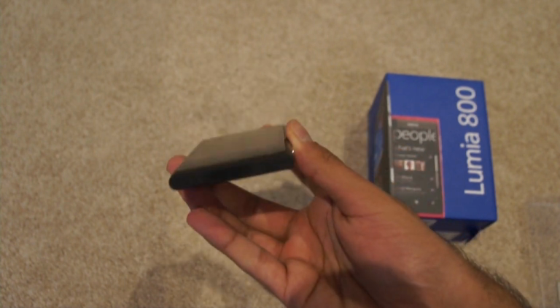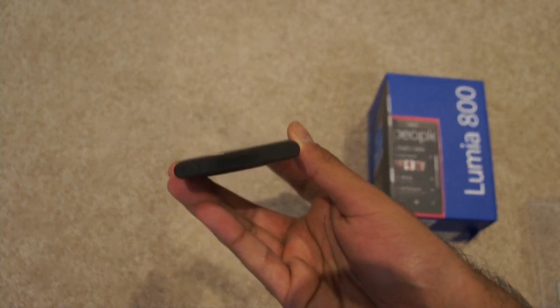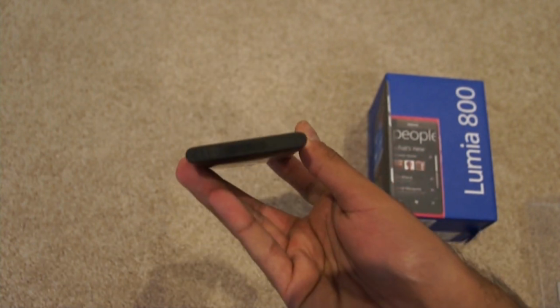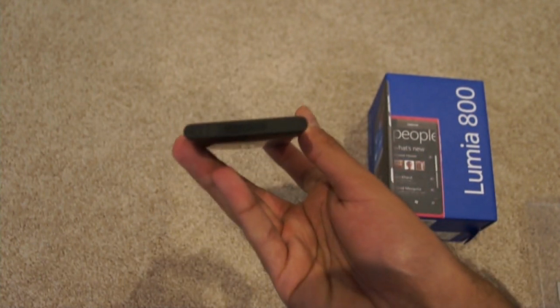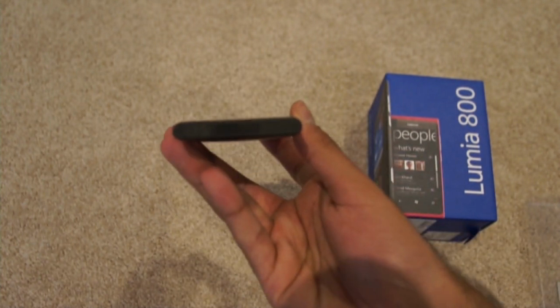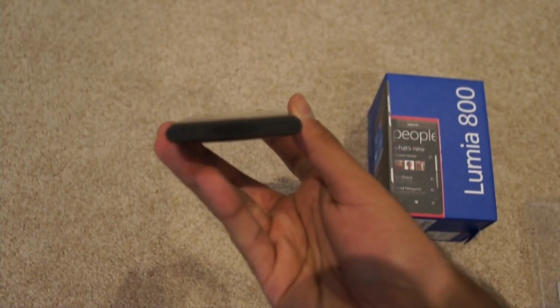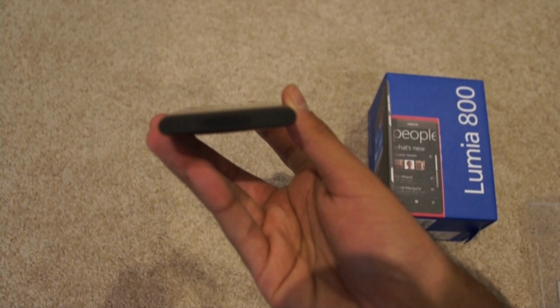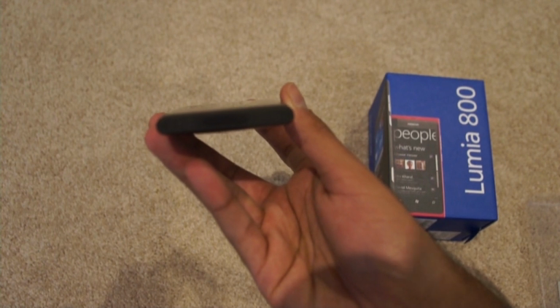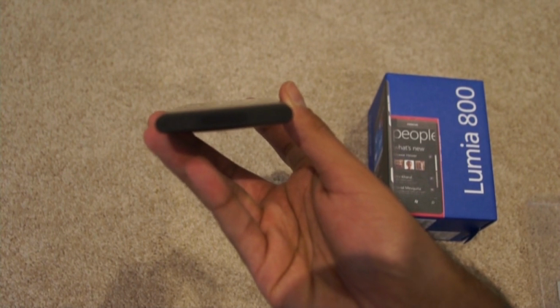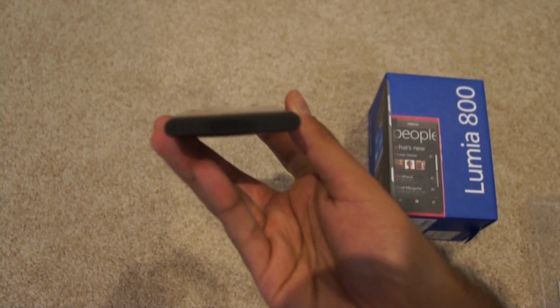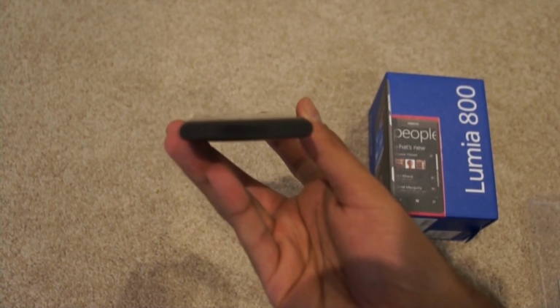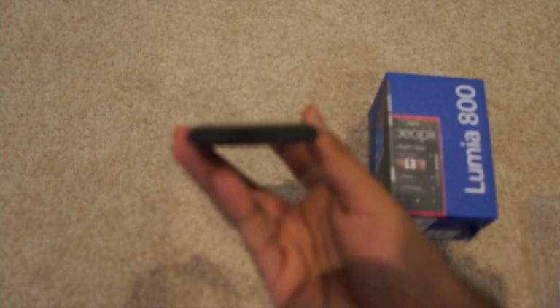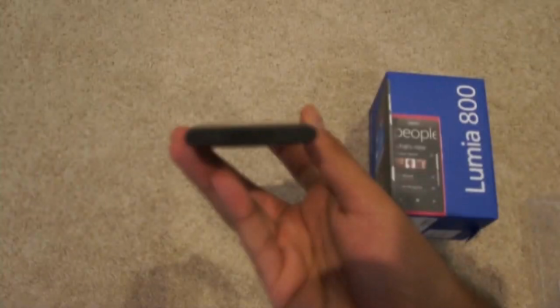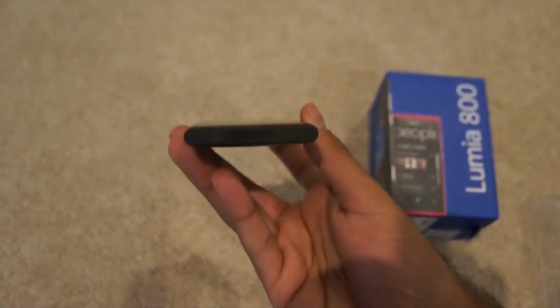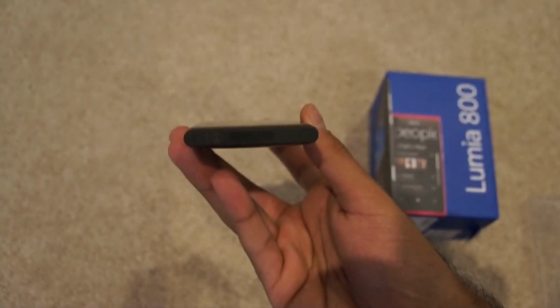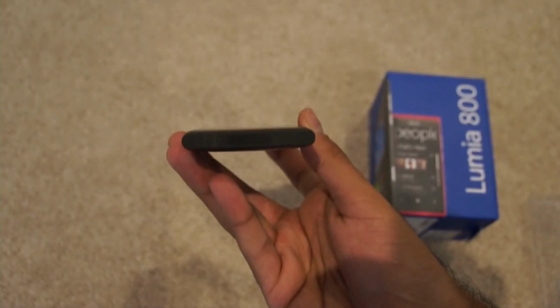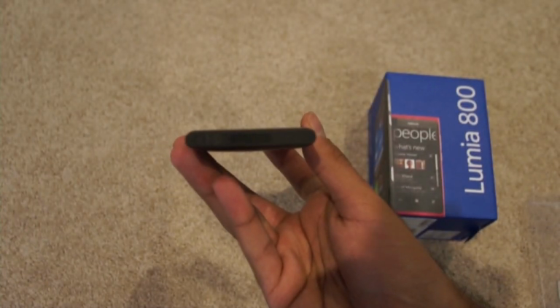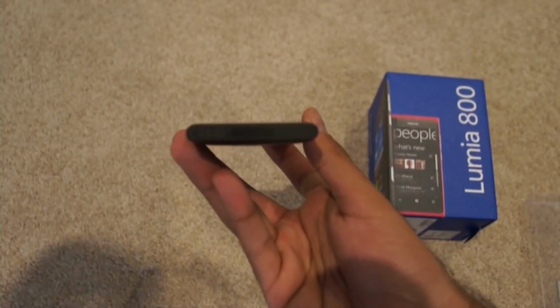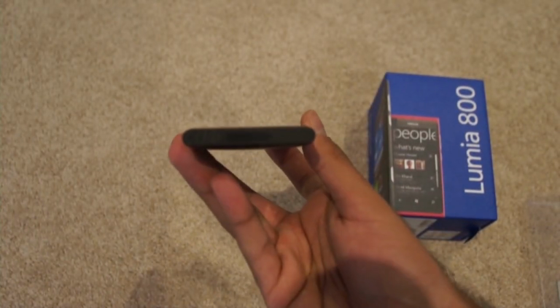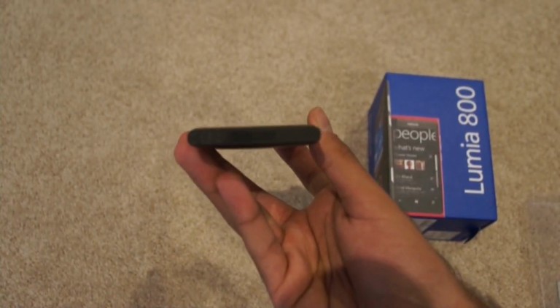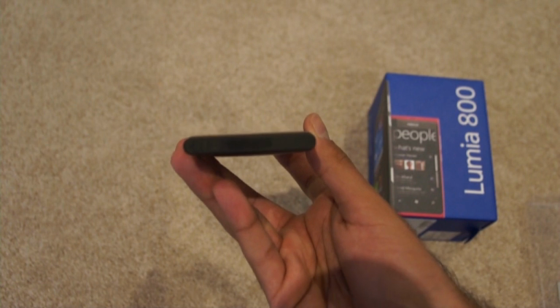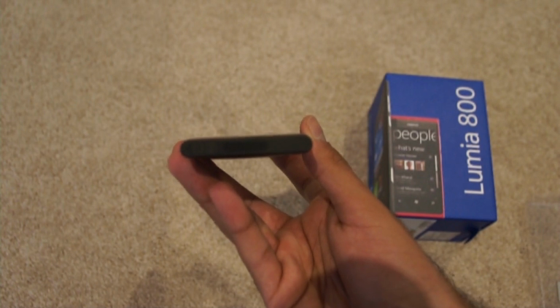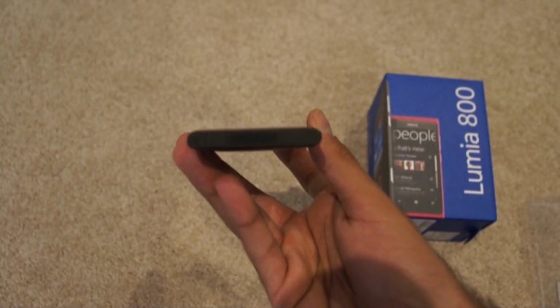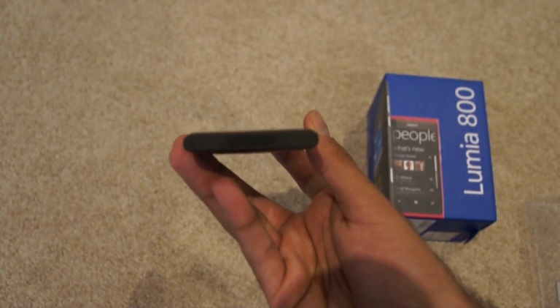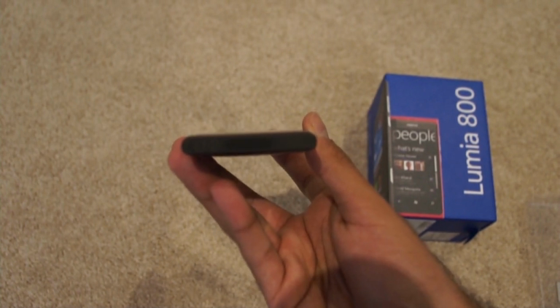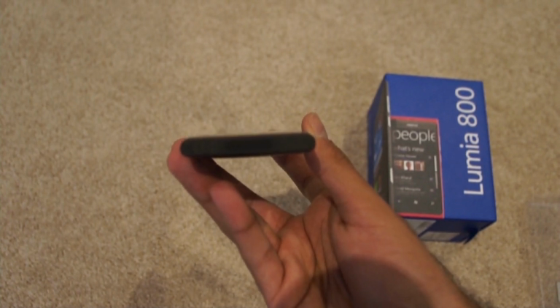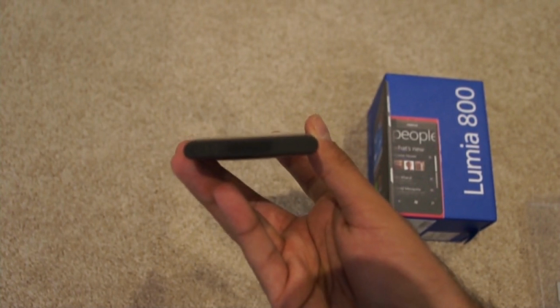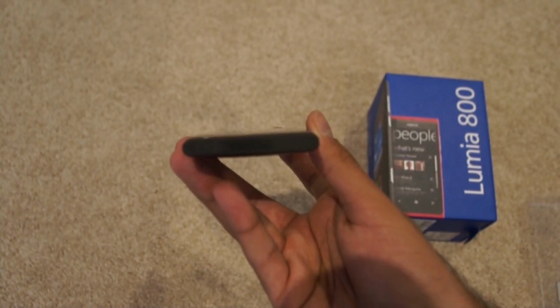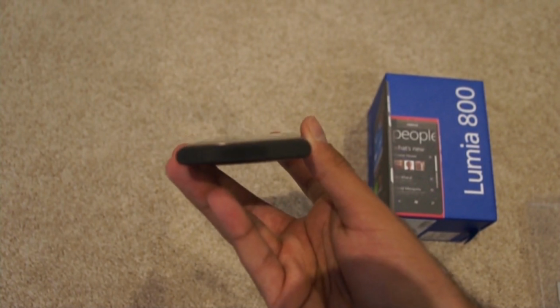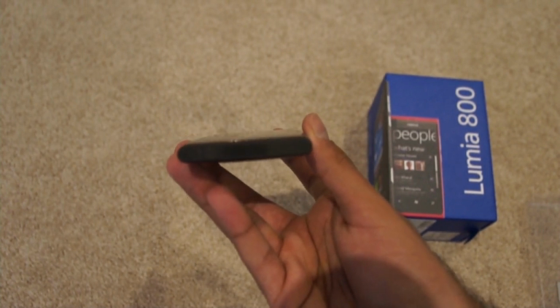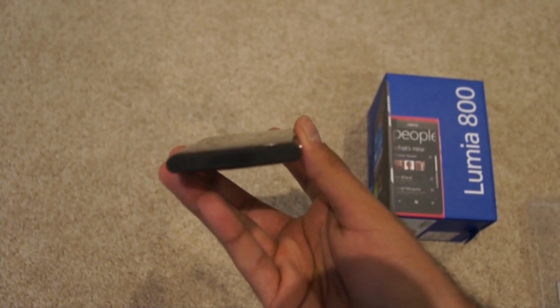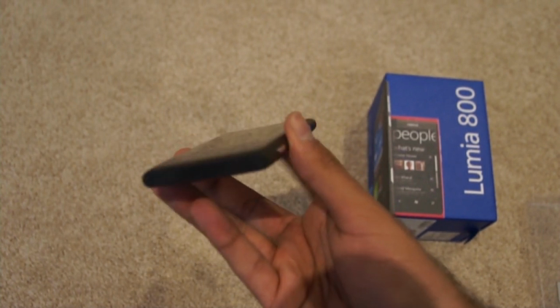So let's have a look at the bottom. At the bottom, you've actually got the speaker grills, which is where you'll get the sound from.